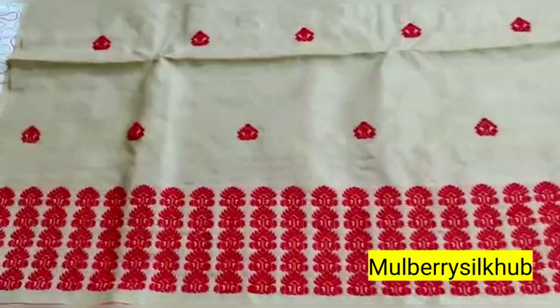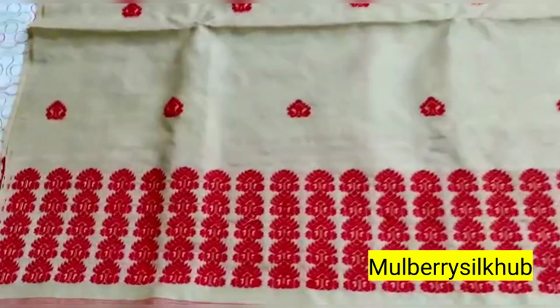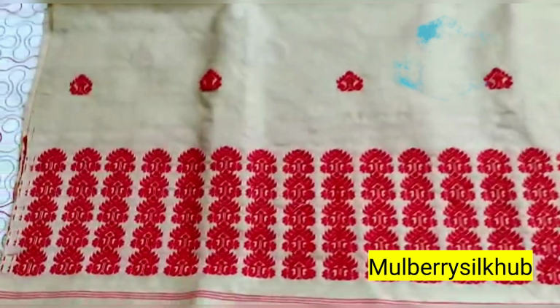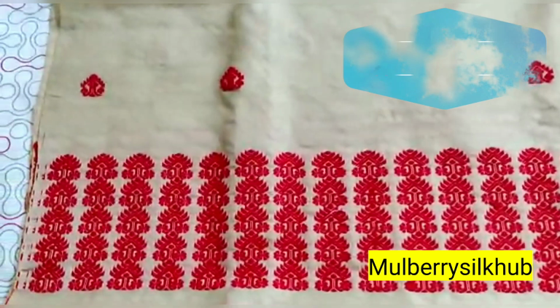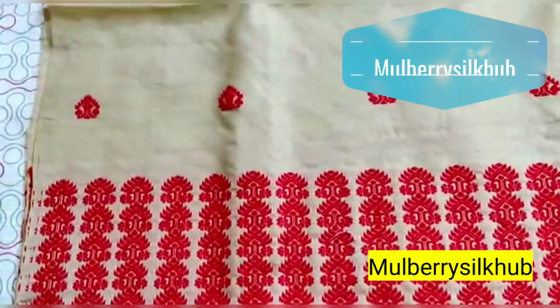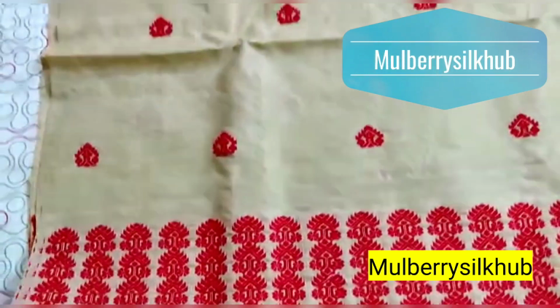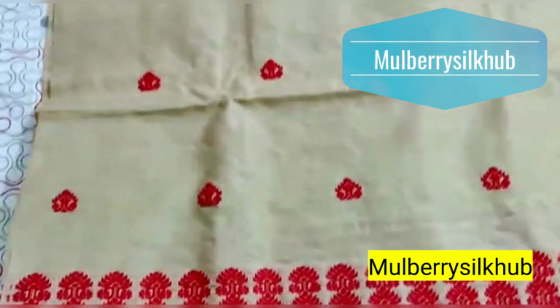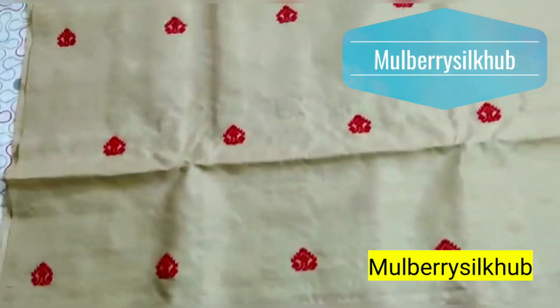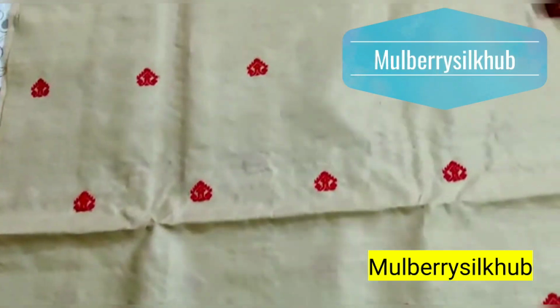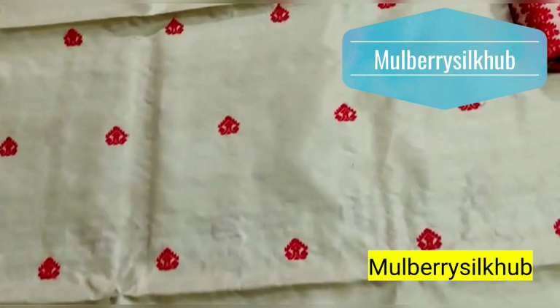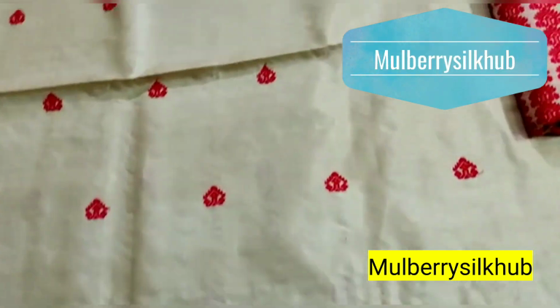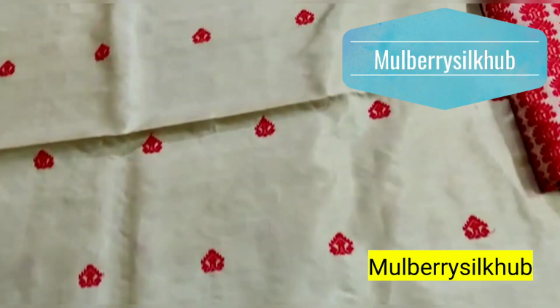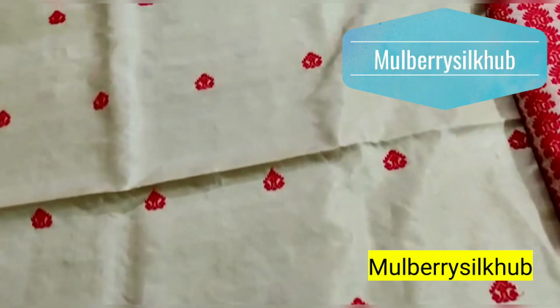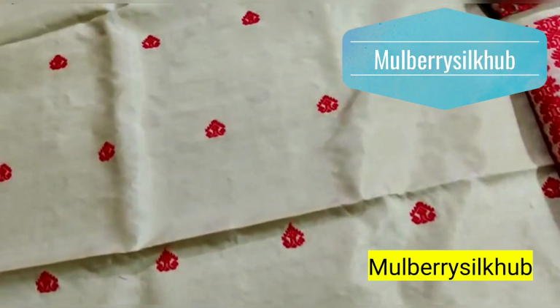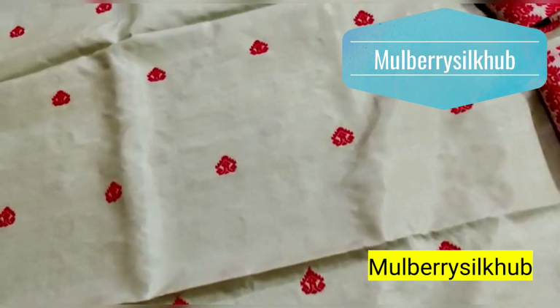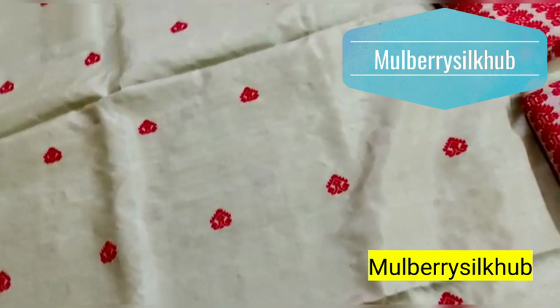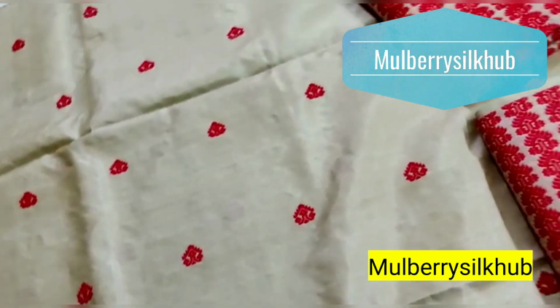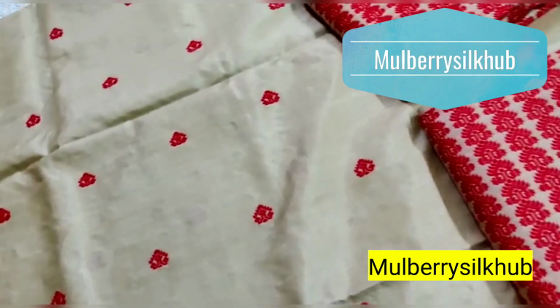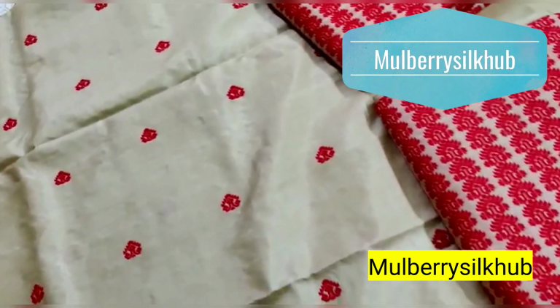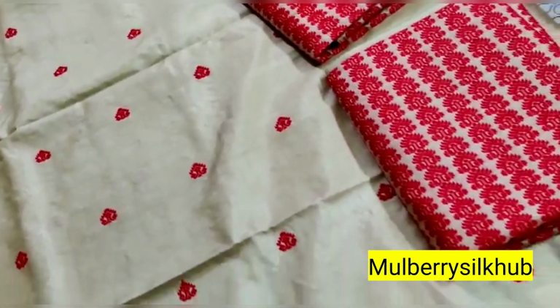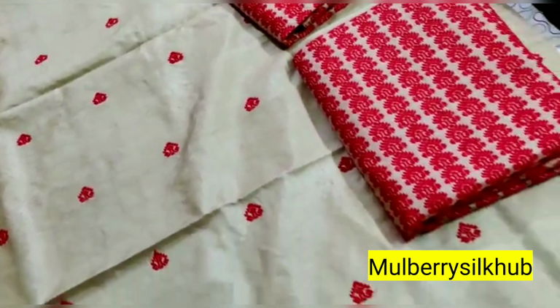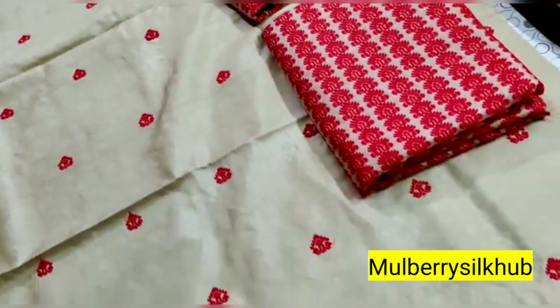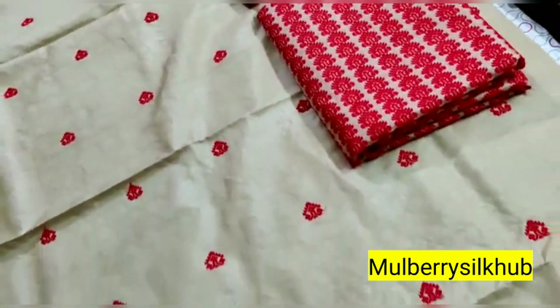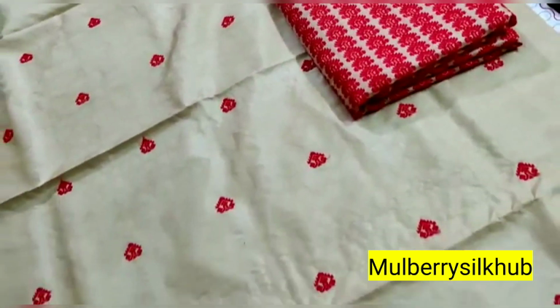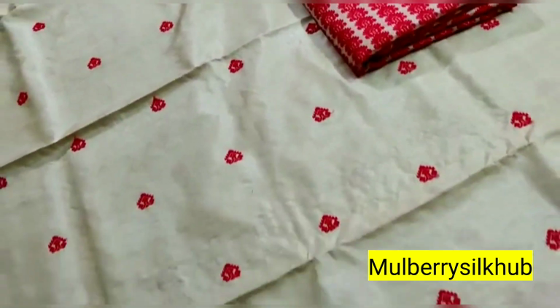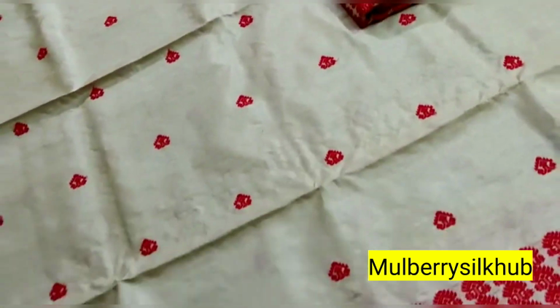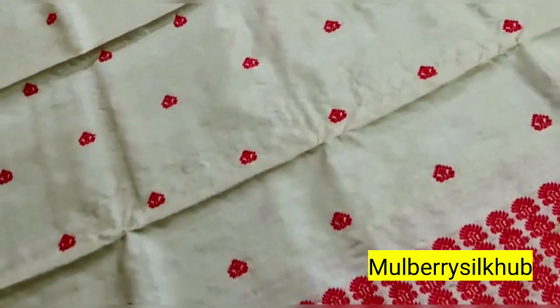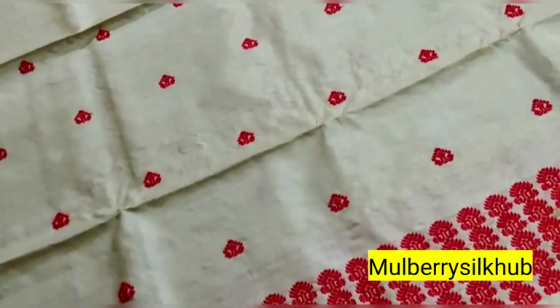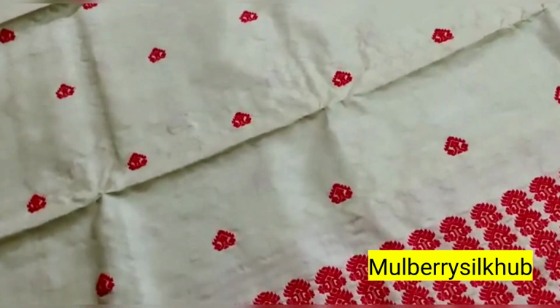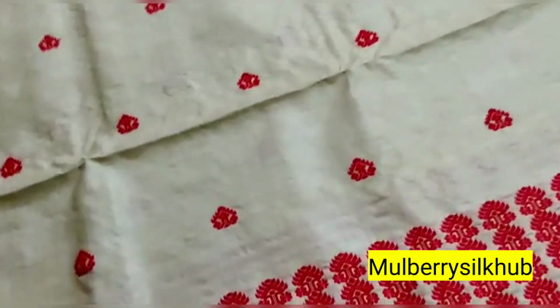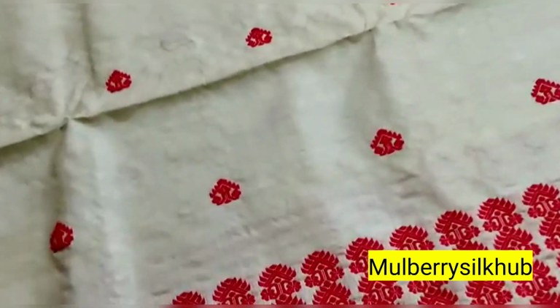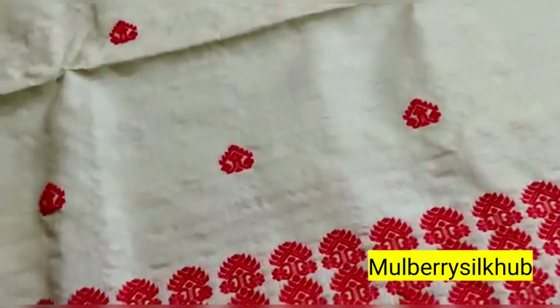Hello everyone, welcome back to my channel Malbury Silk Up. Namaskar, welcome to our new channel Malbury Silk Up. Today I will show you a pure toss of this one.